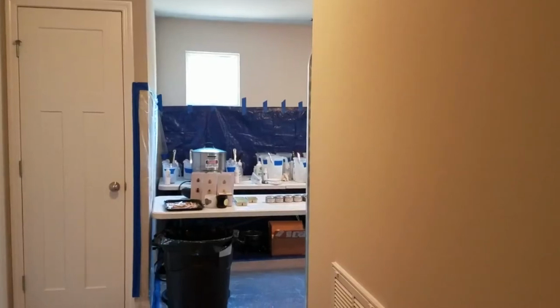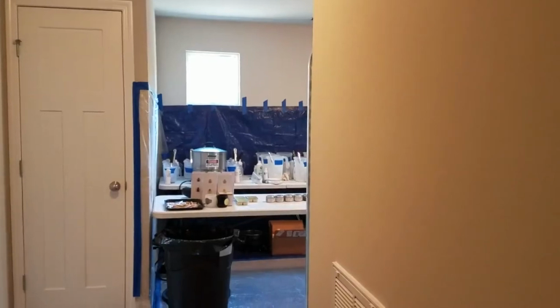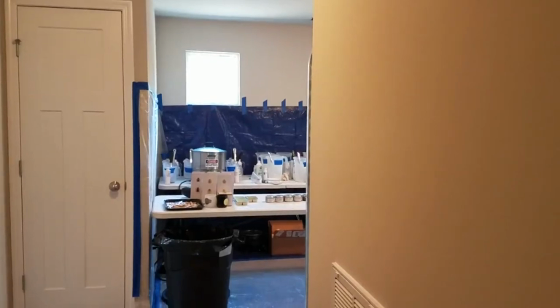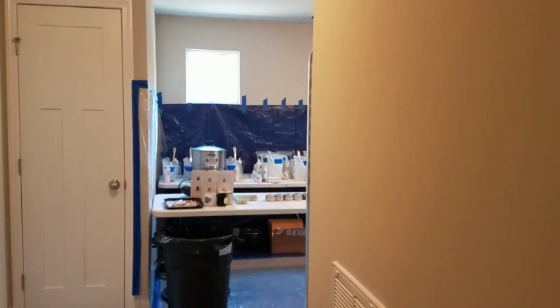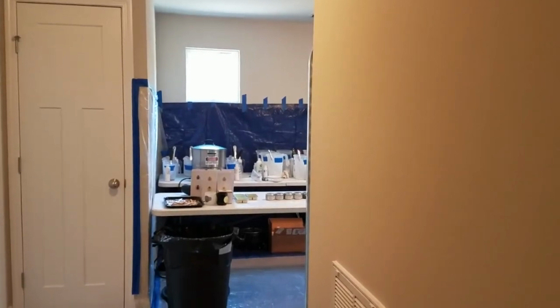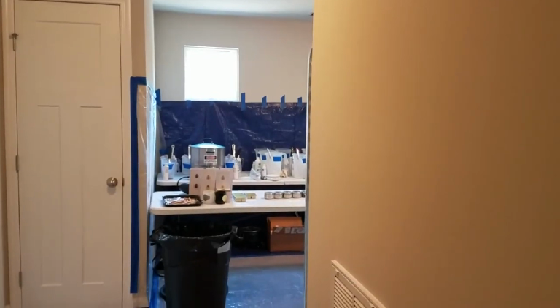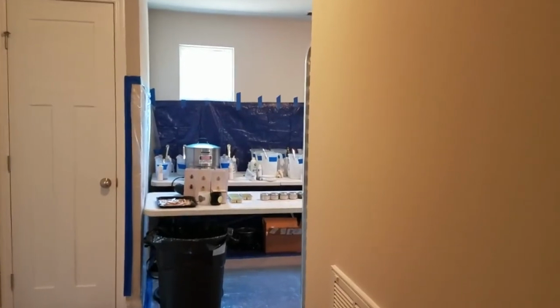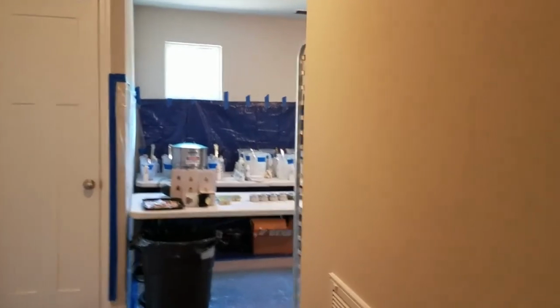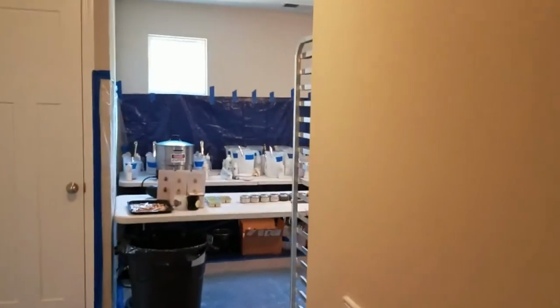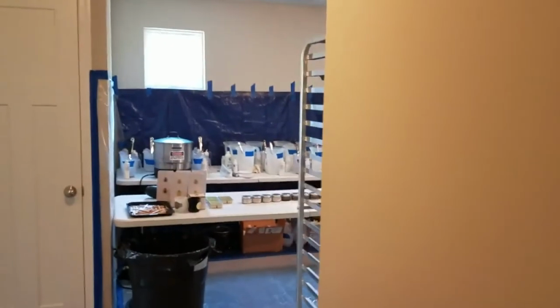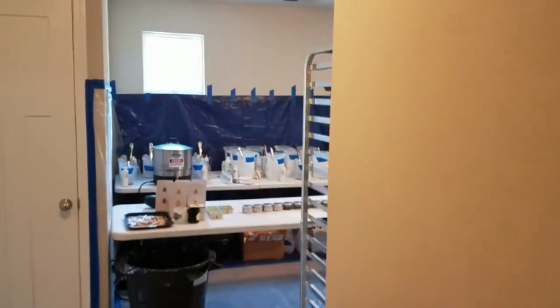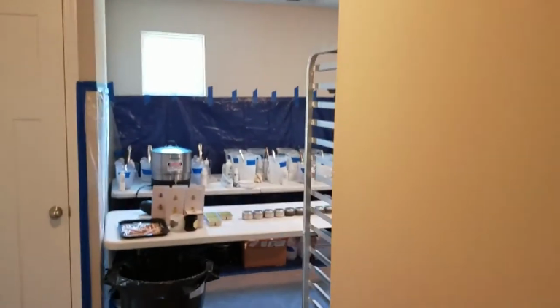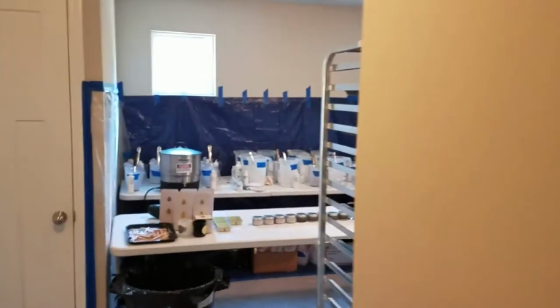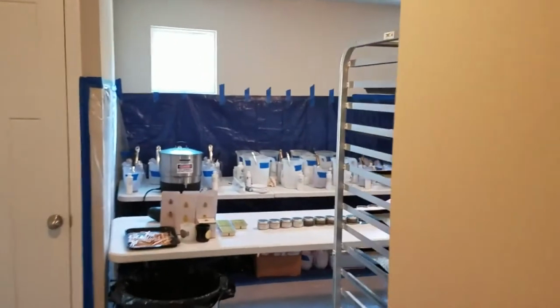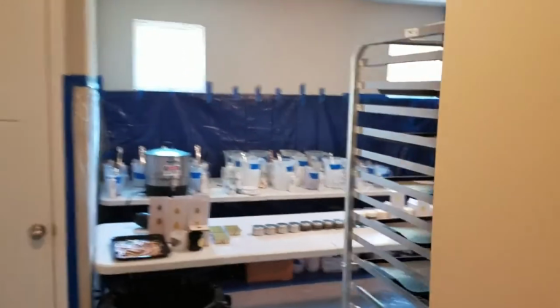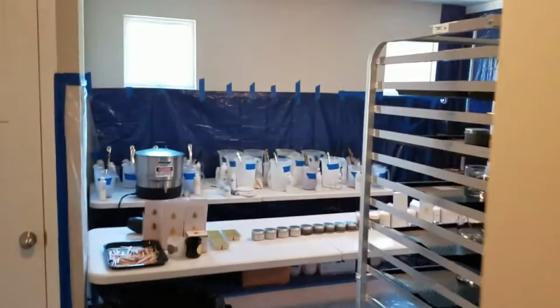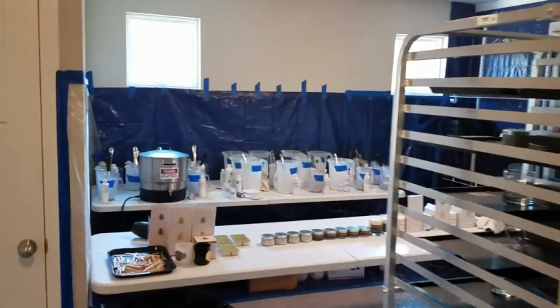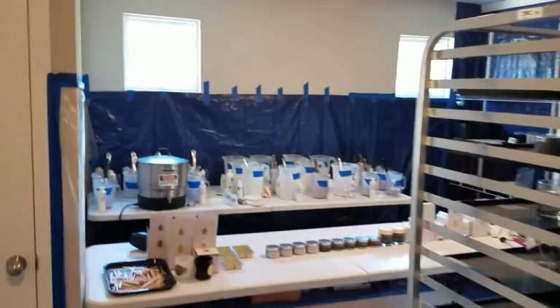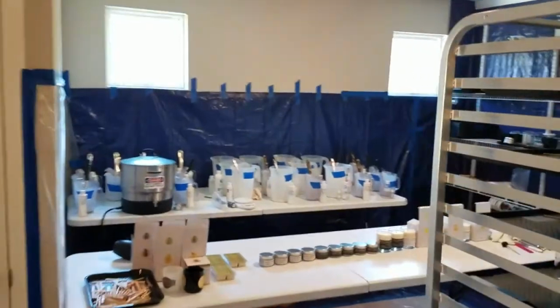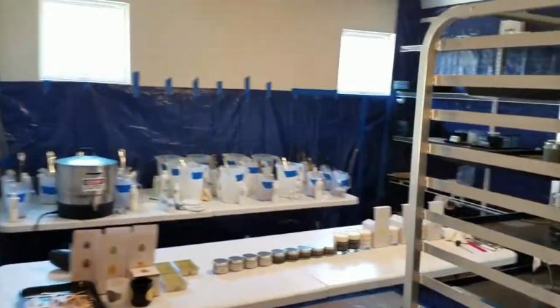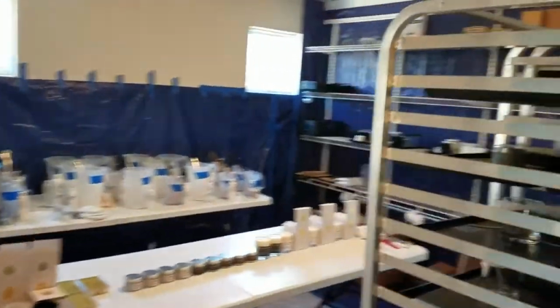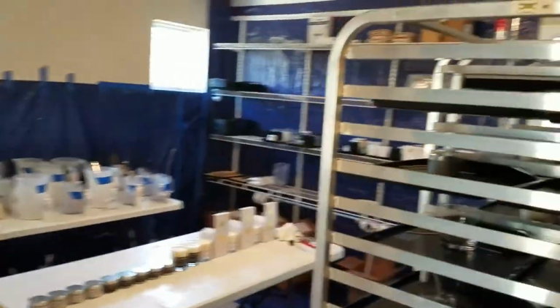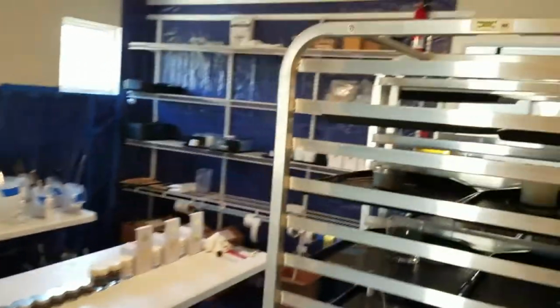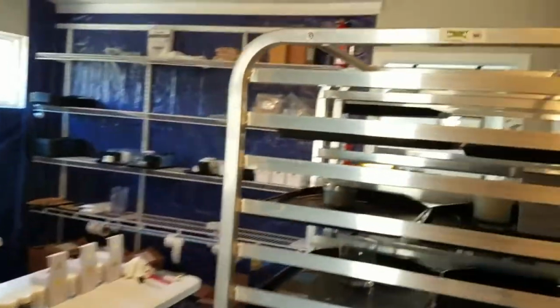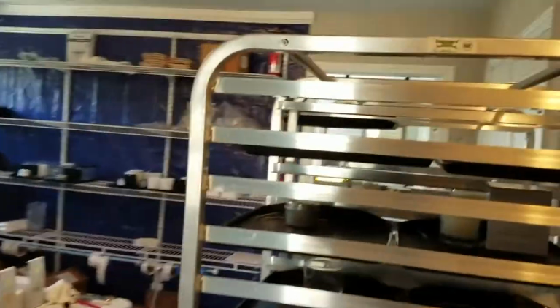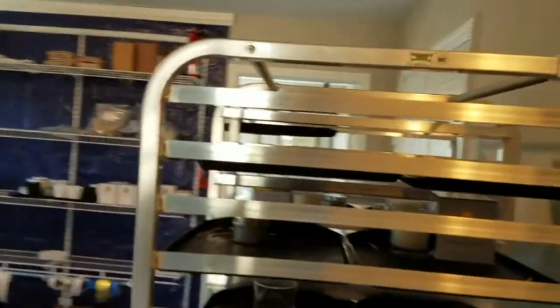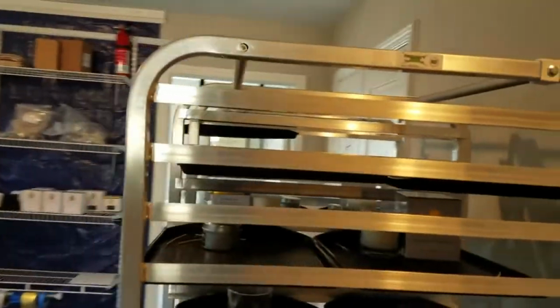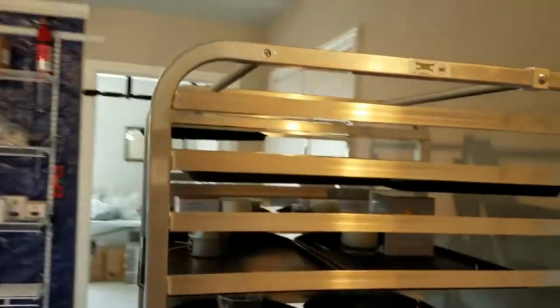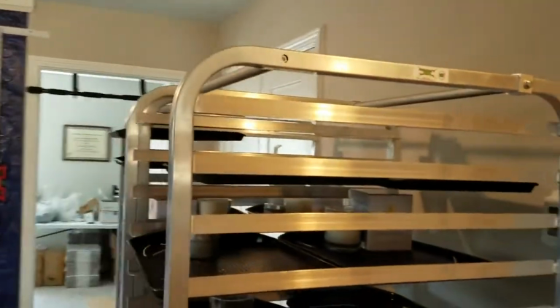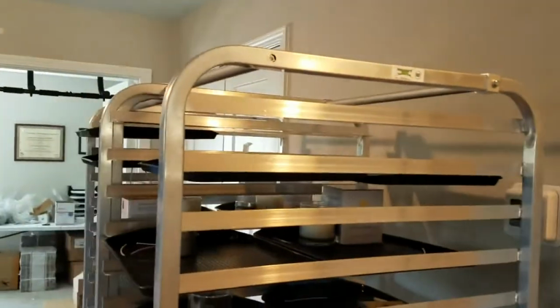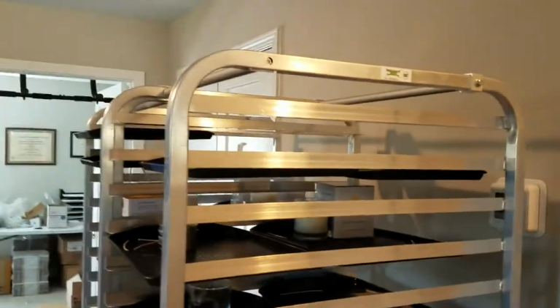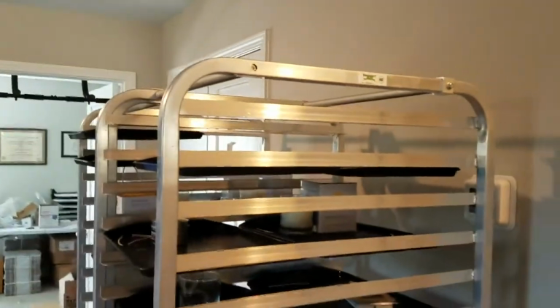Hey, what's up YouTube? I'm Shane from Crown and Crest Candle Company. This is your official tour of my giant warehouse. No it's not — it's my house.